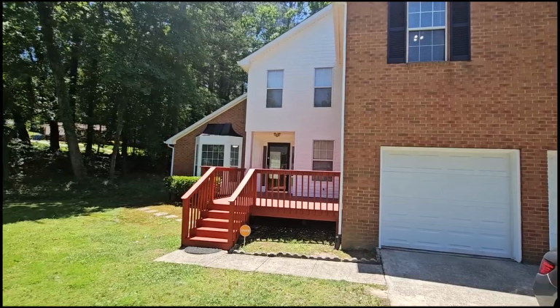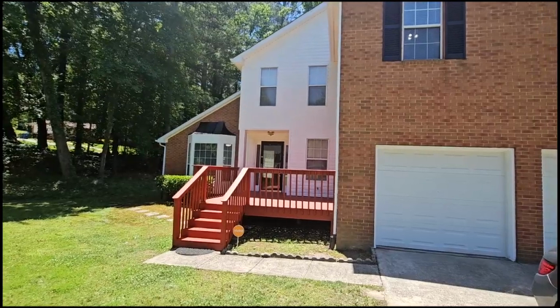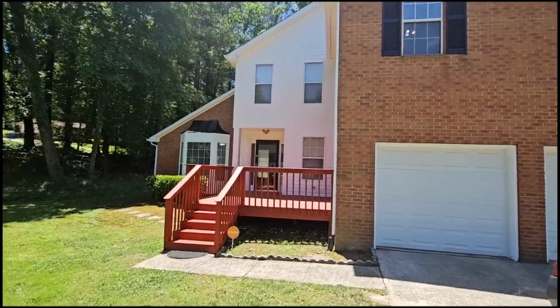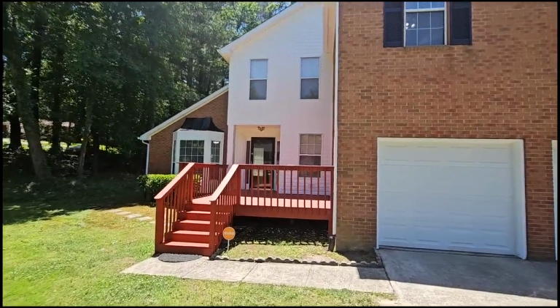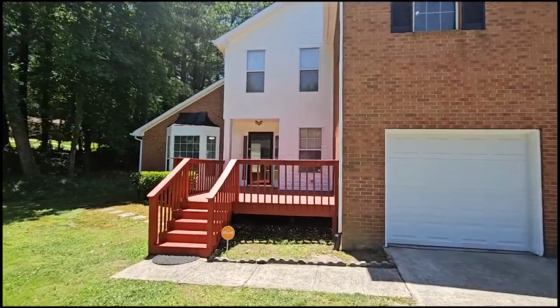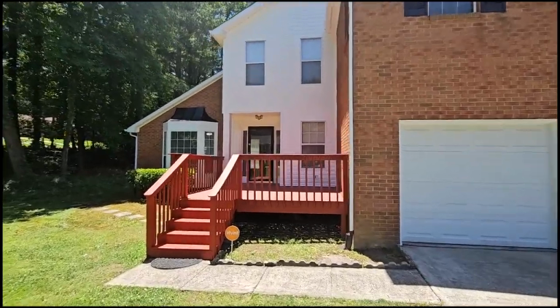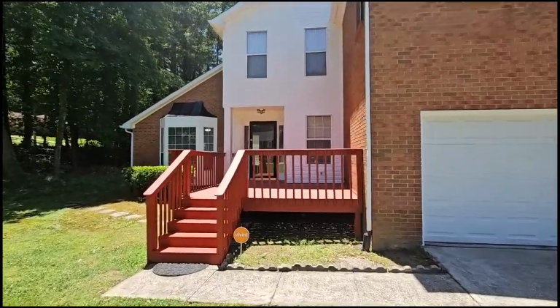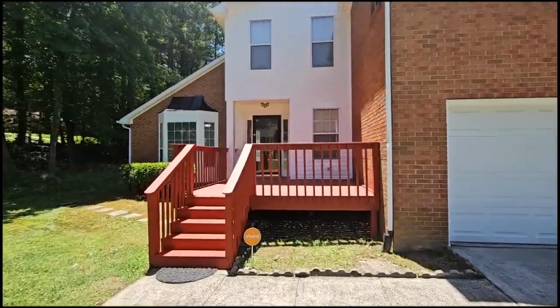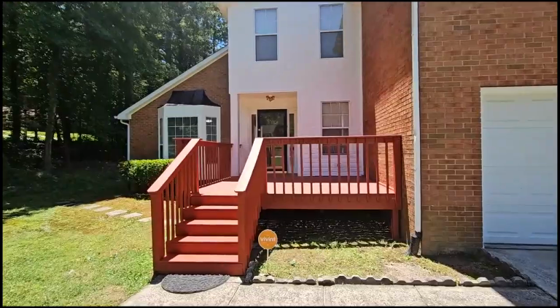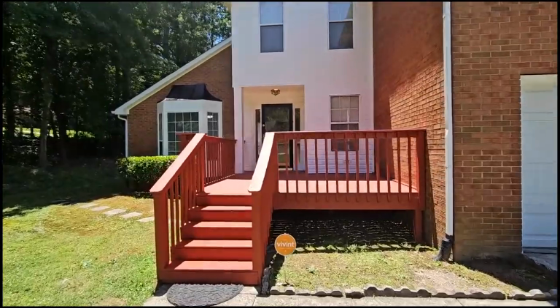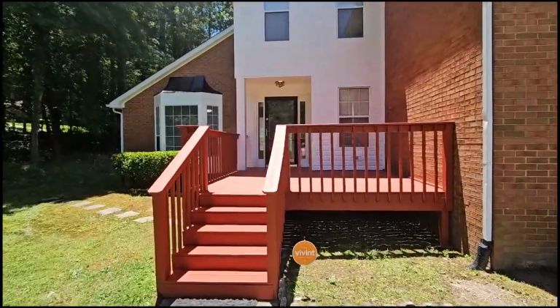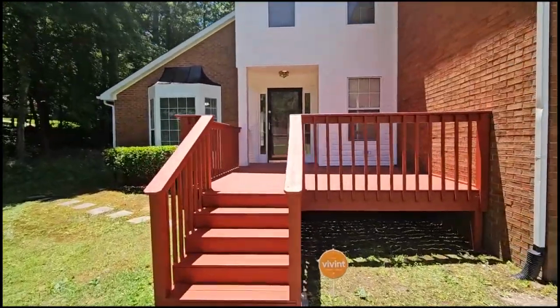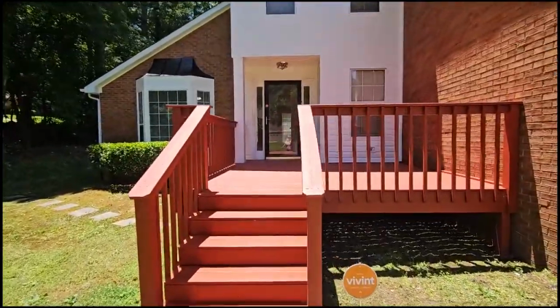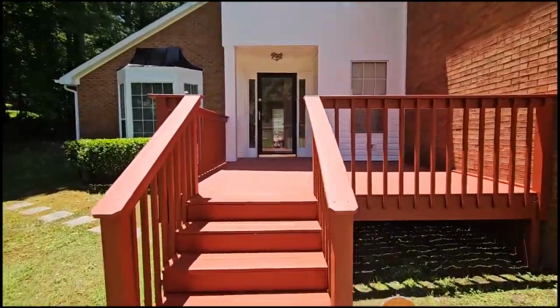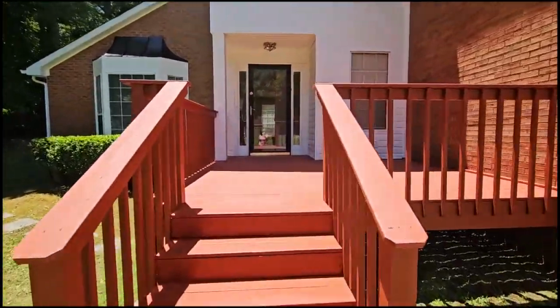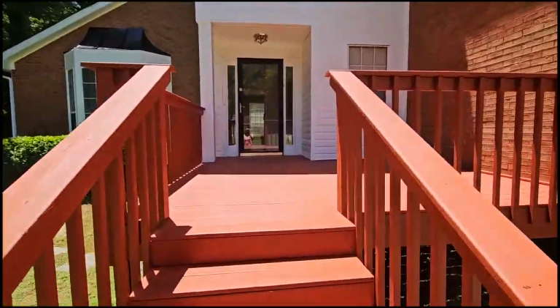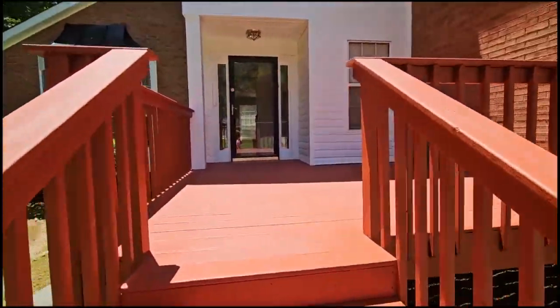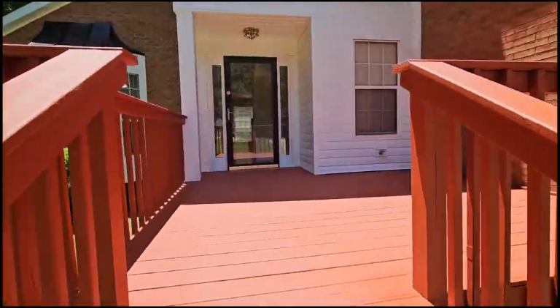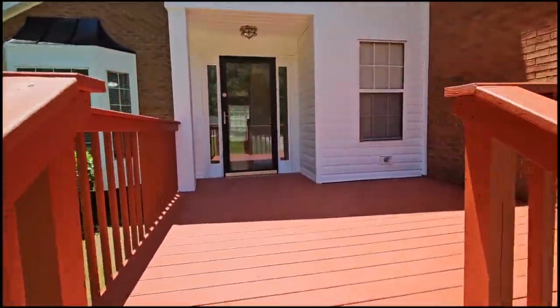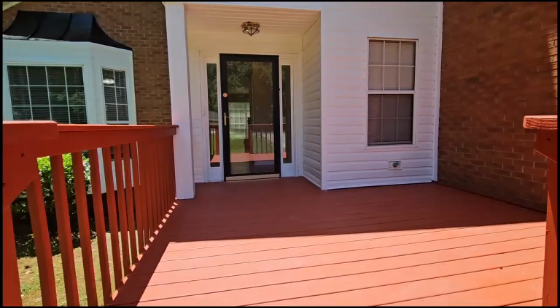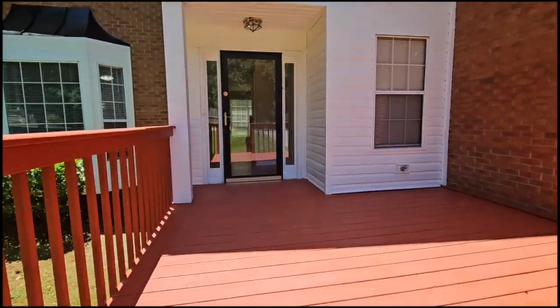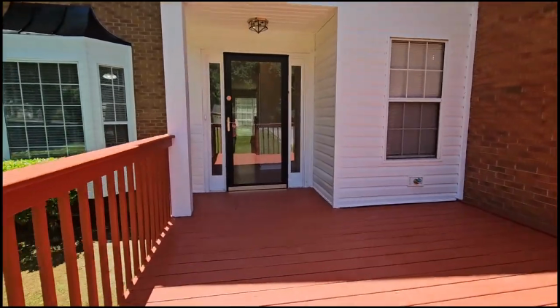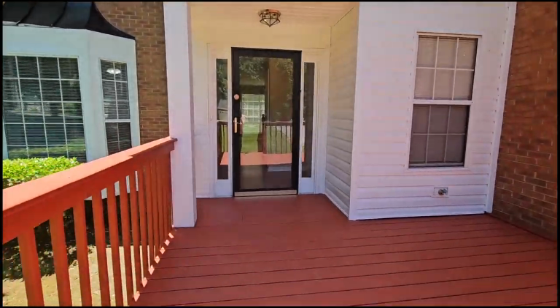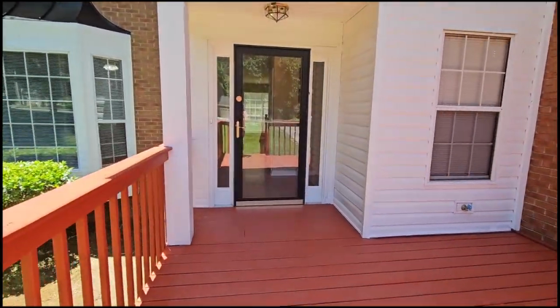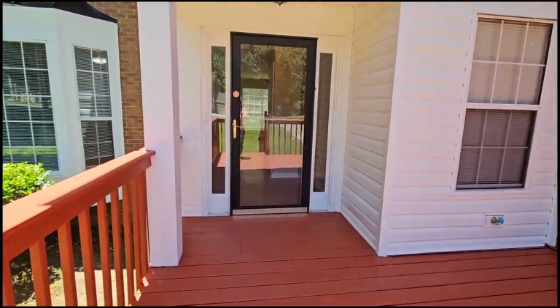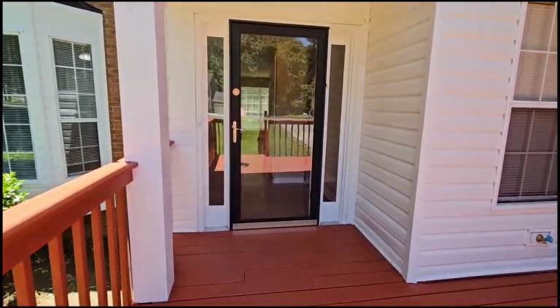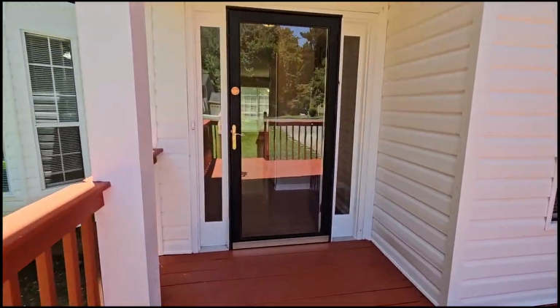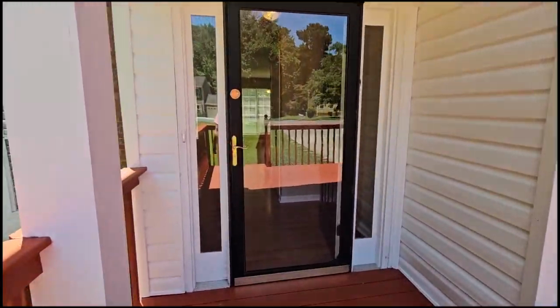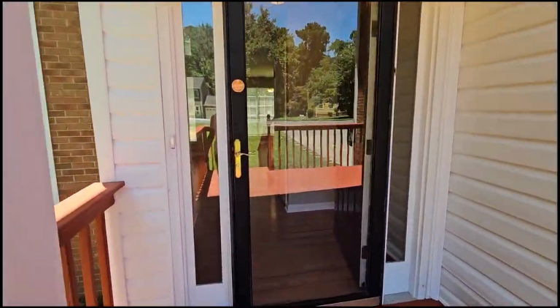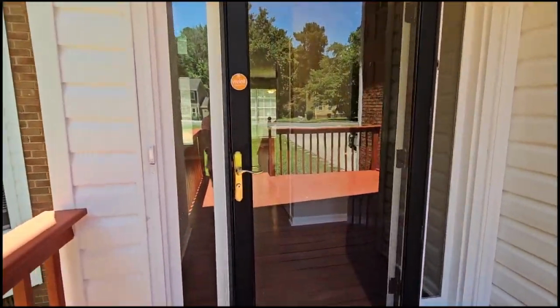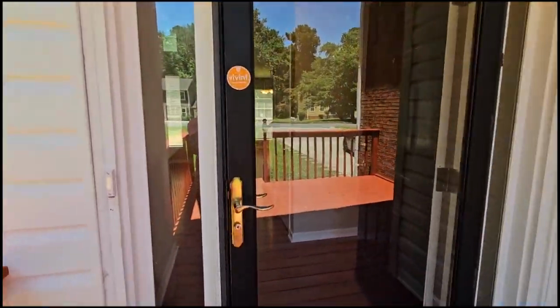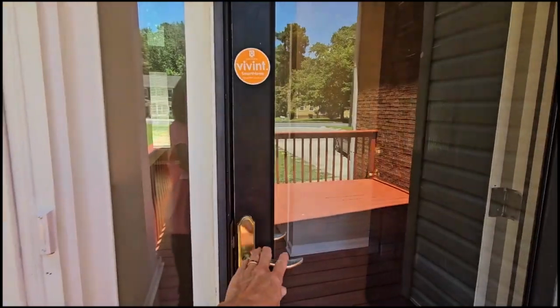This is what this home looks like from the outside. It's really cute. It has a nice deck and then it has a storm door and a small little foyer. Let's go on in.